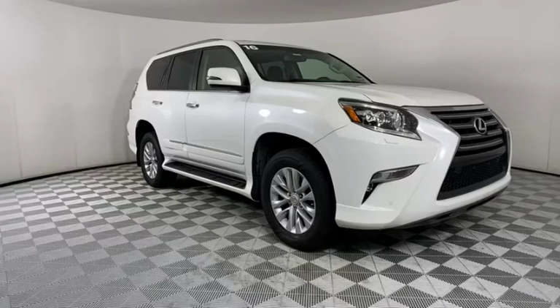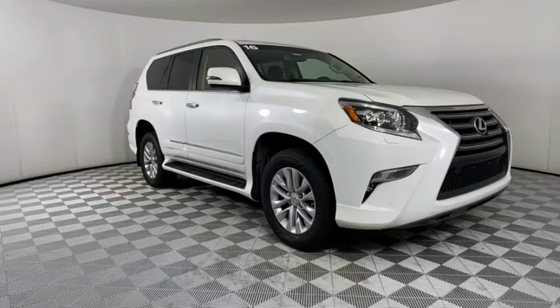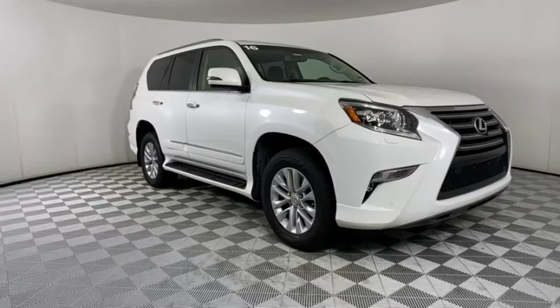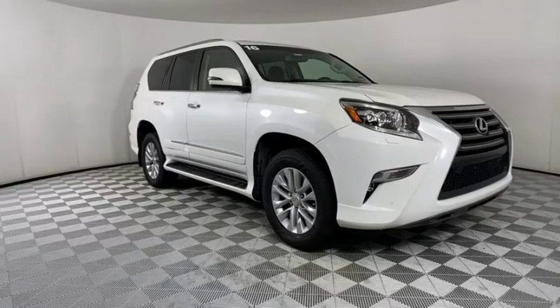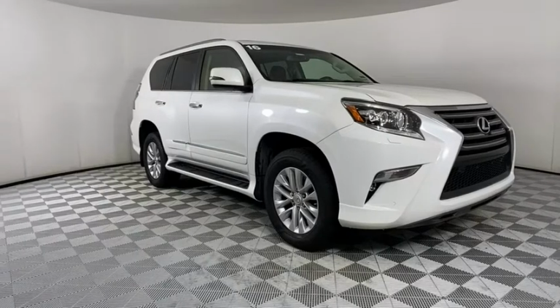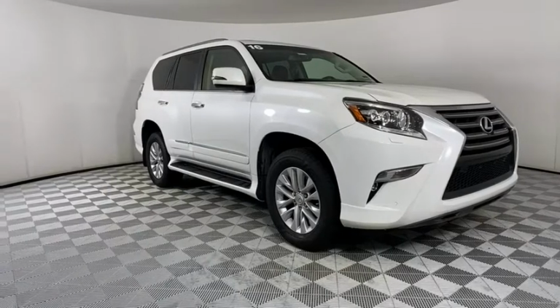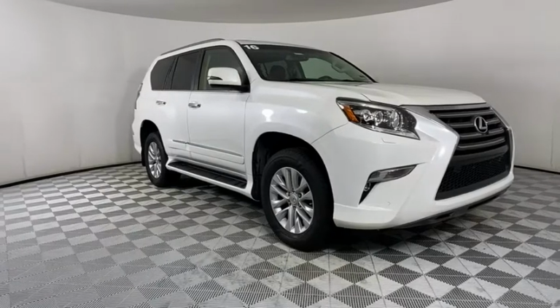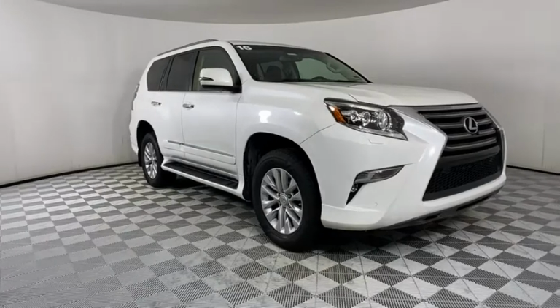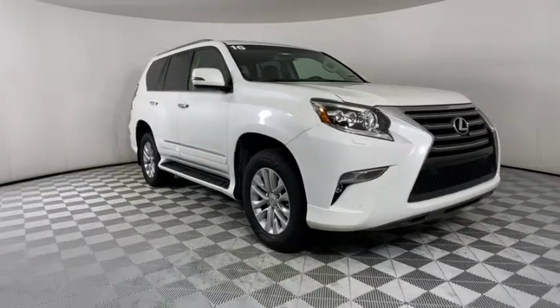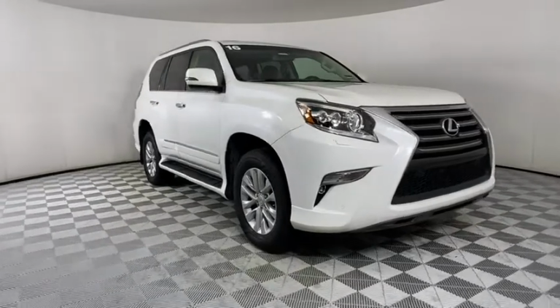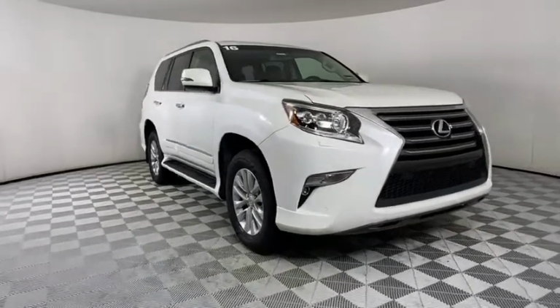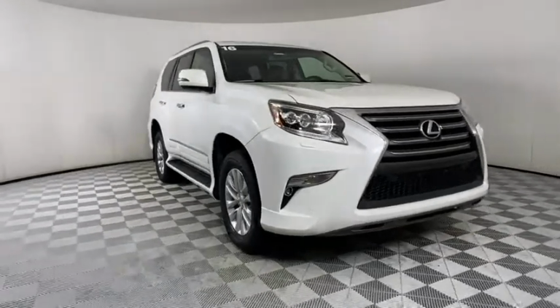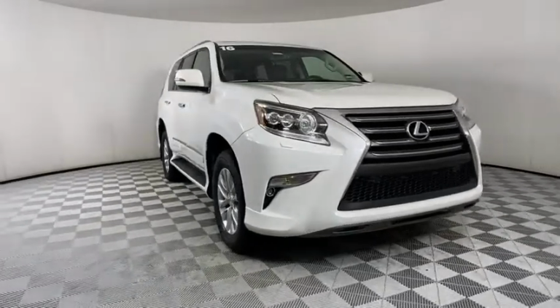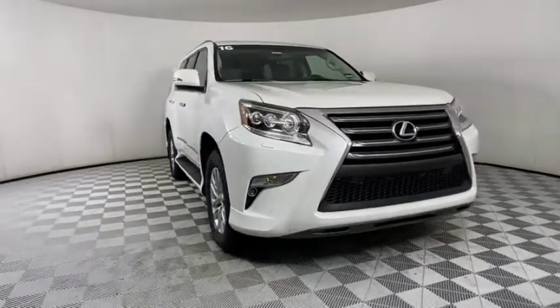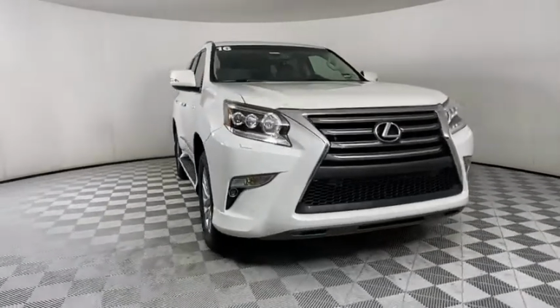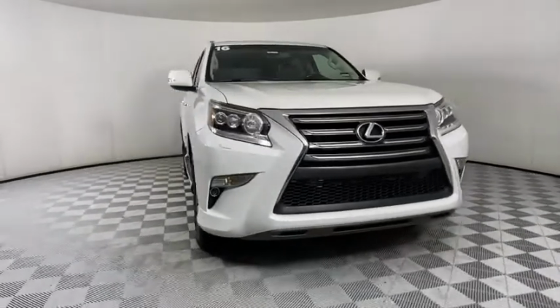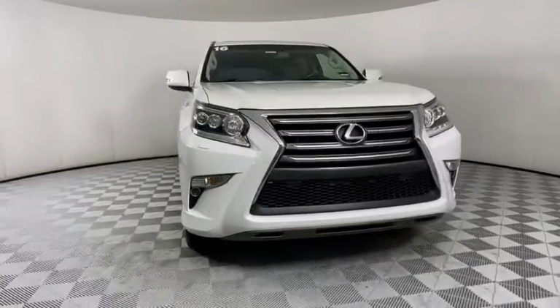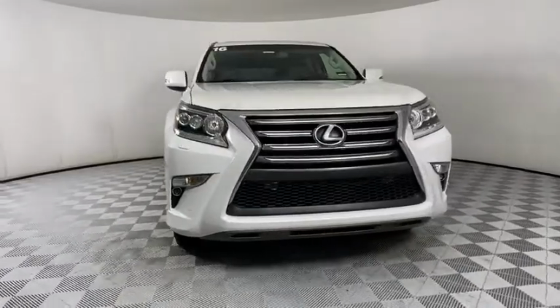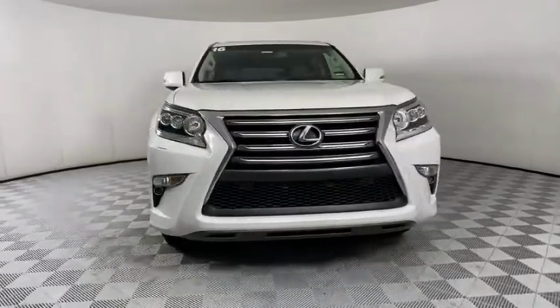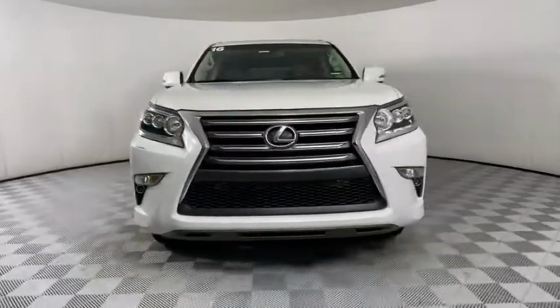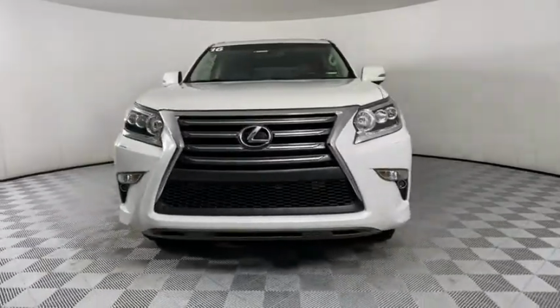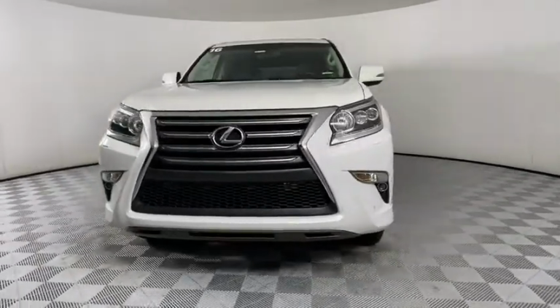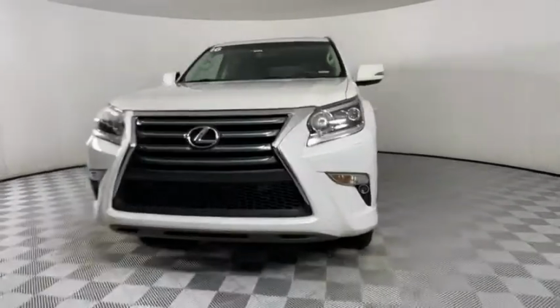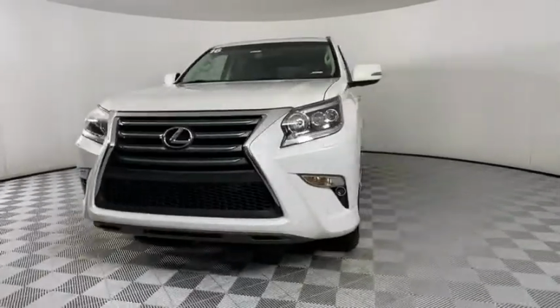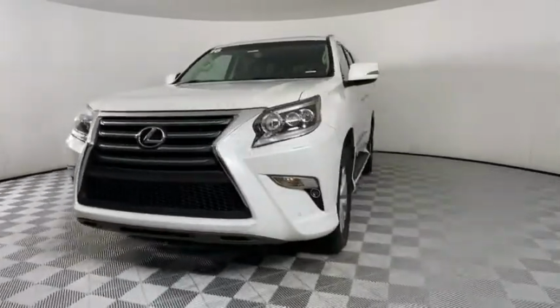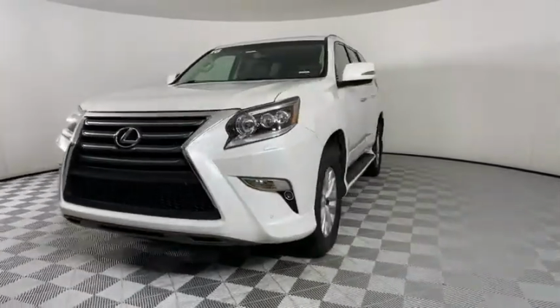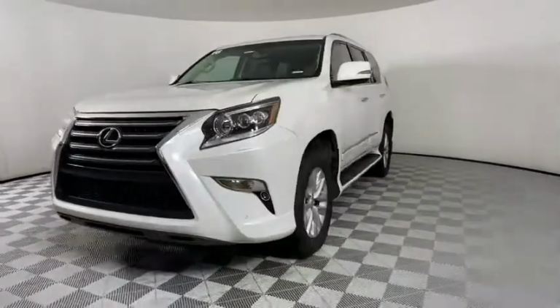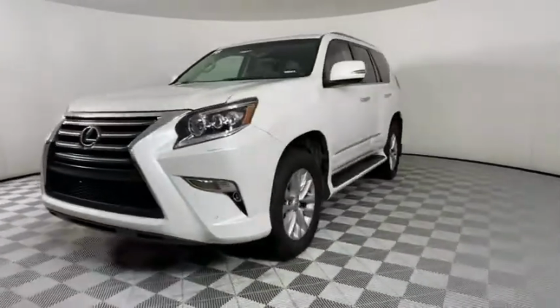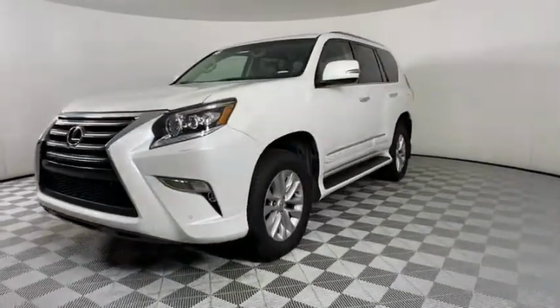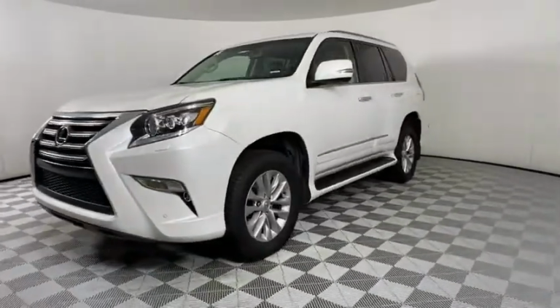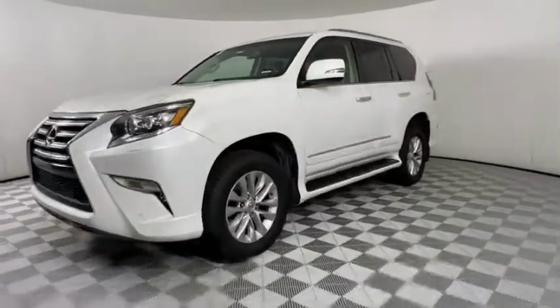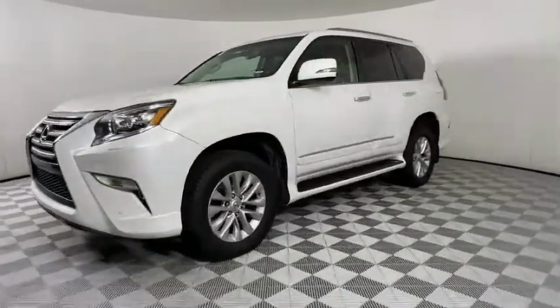You are going to love the 2016 Lexus GX 460. This seven-passenger utility vehicle is more powerful, capable, and versatile than ever before.